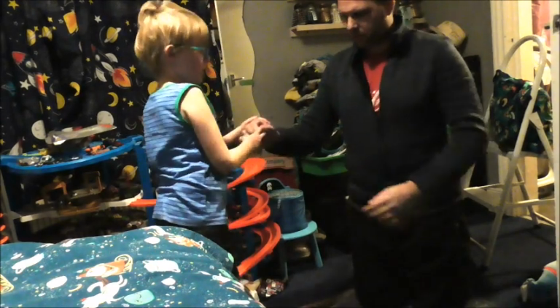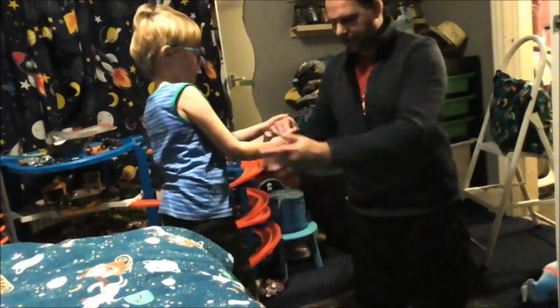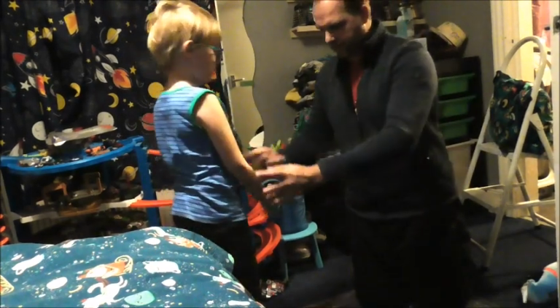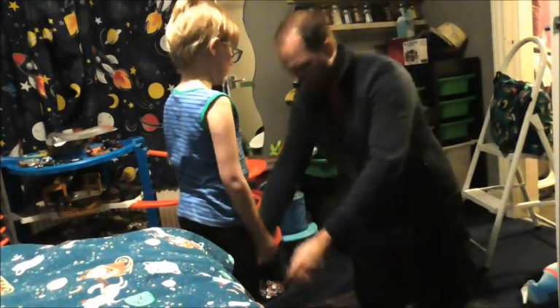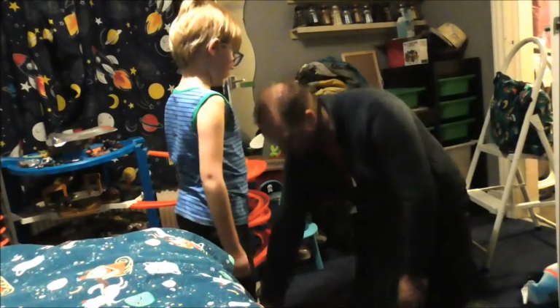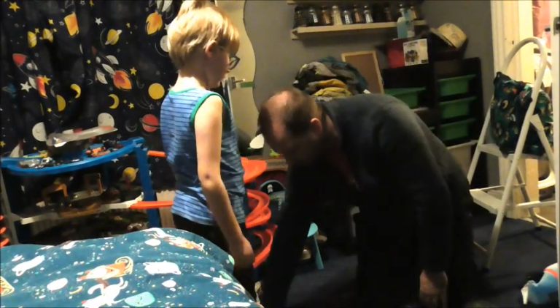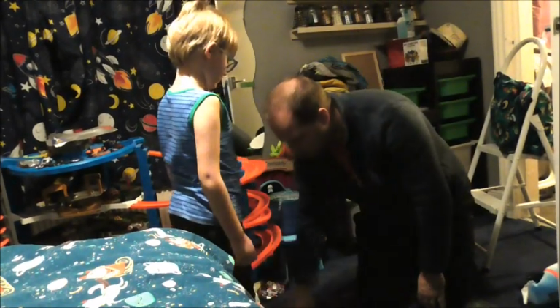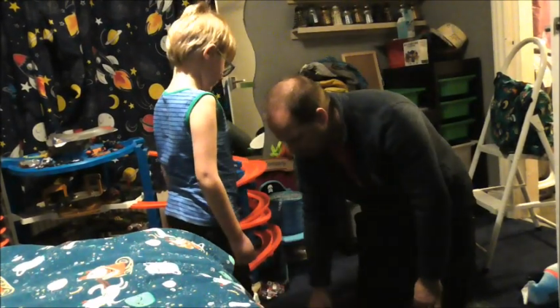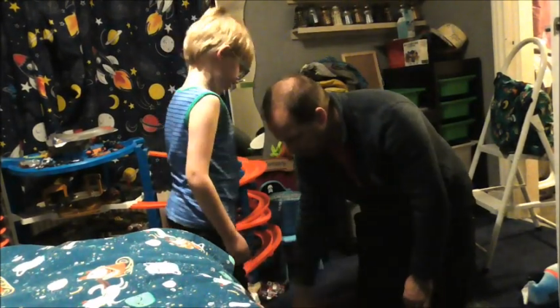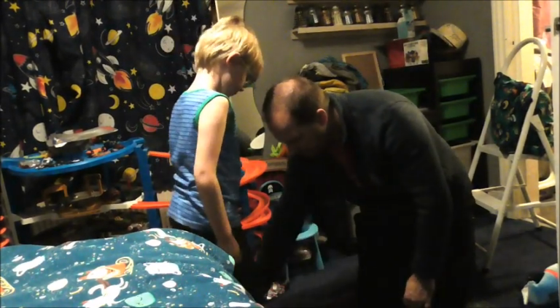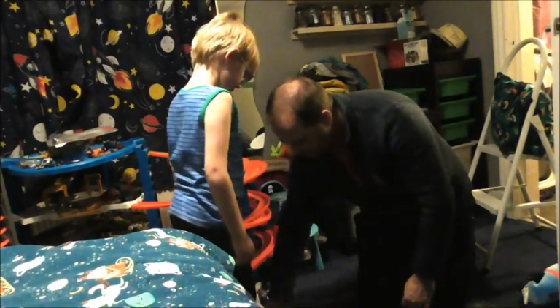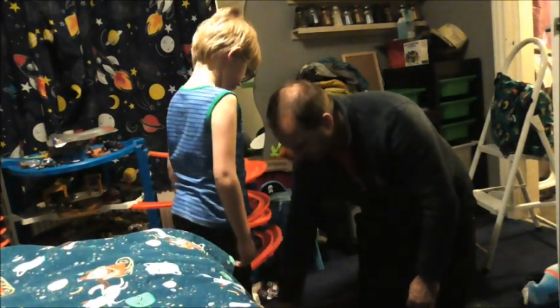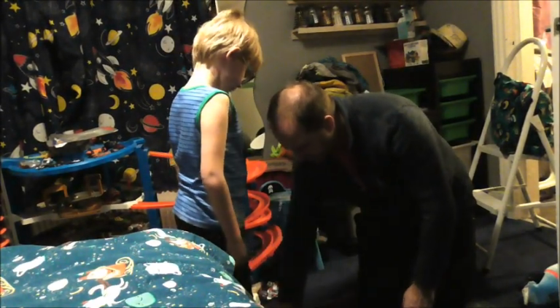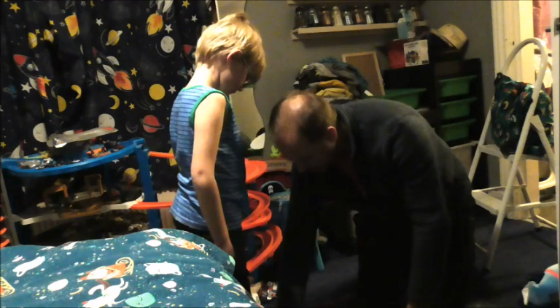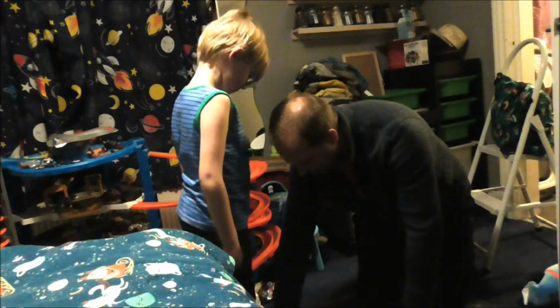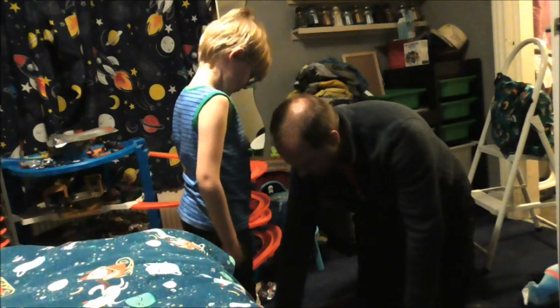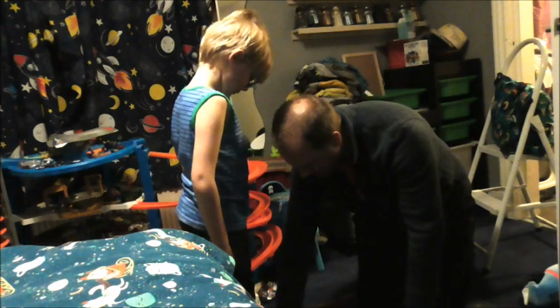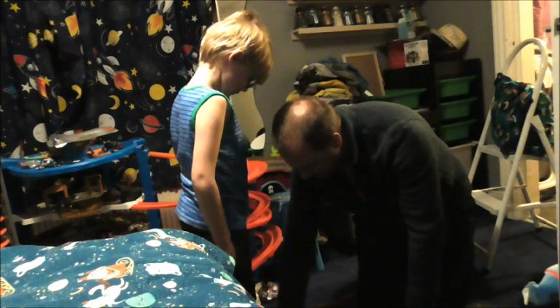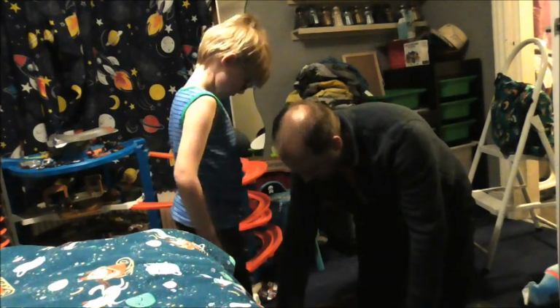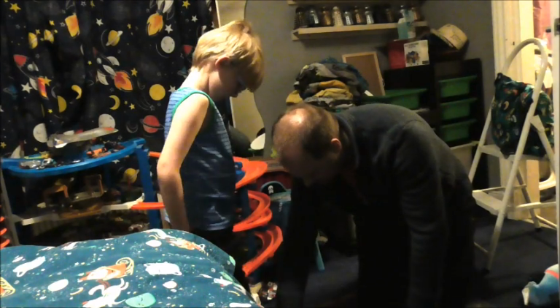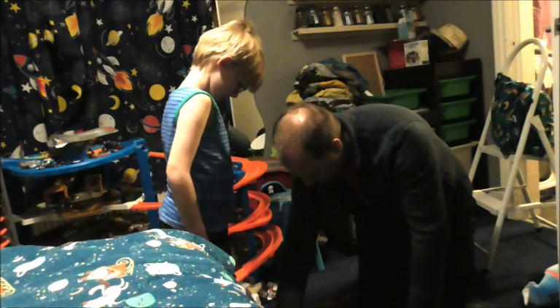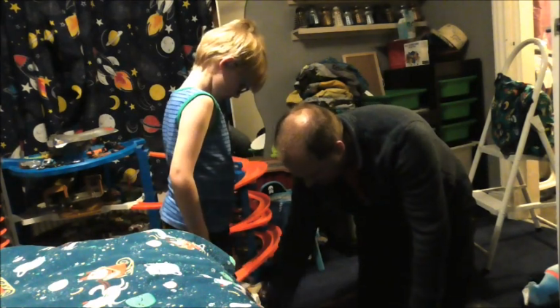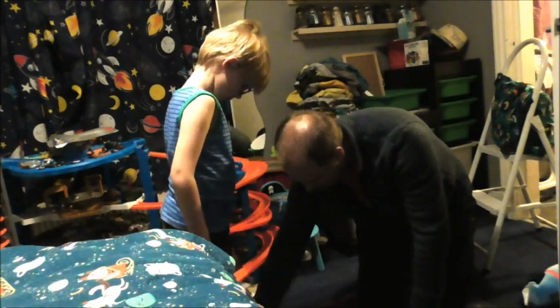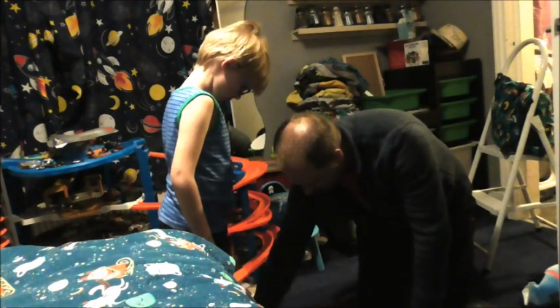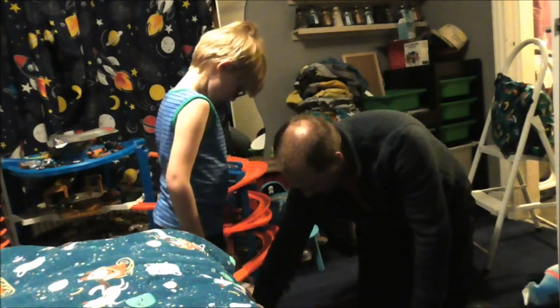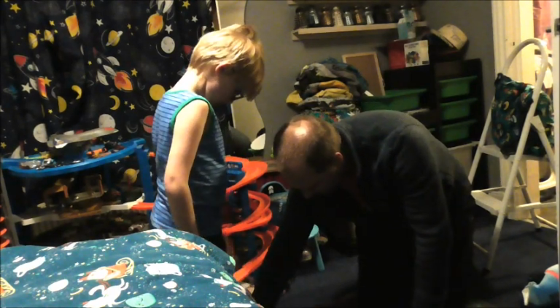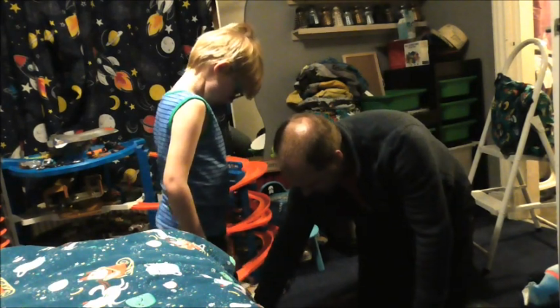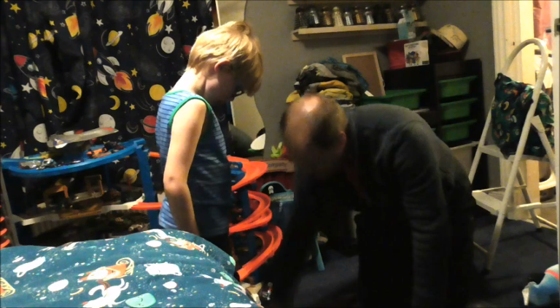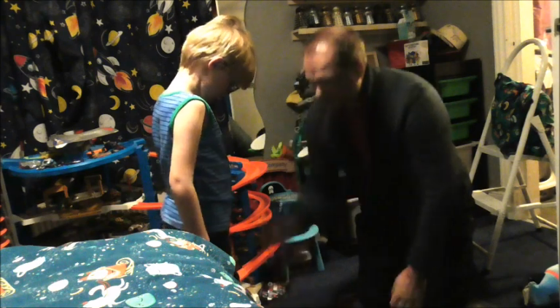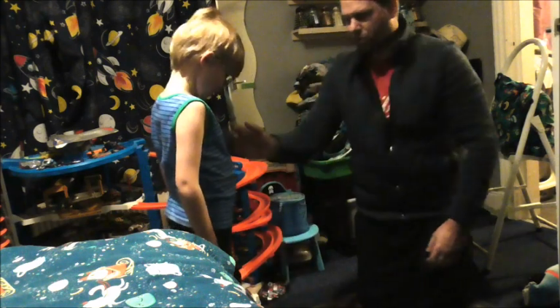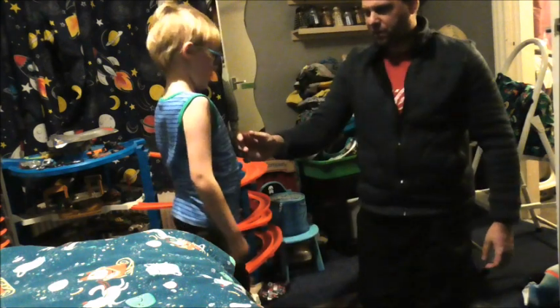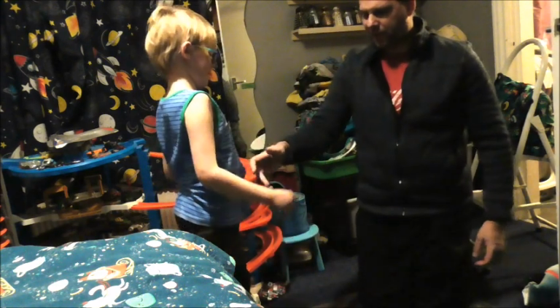So stand, that foot a little bit forward. This foot a little bit forward — so take a step back with that one. Take a step back with that one. A bit more than that. There you go.